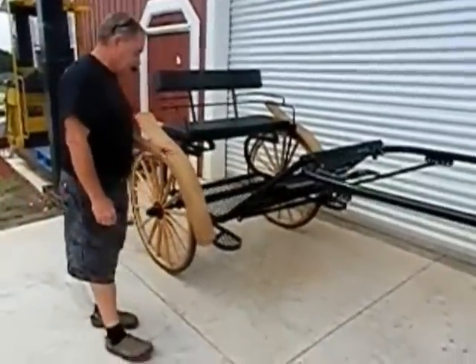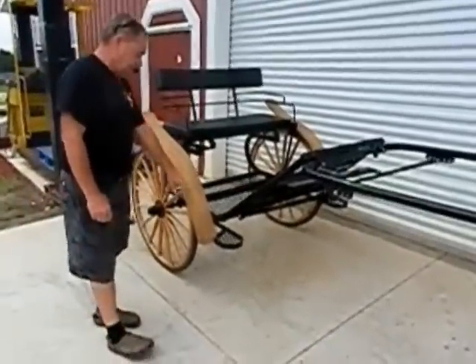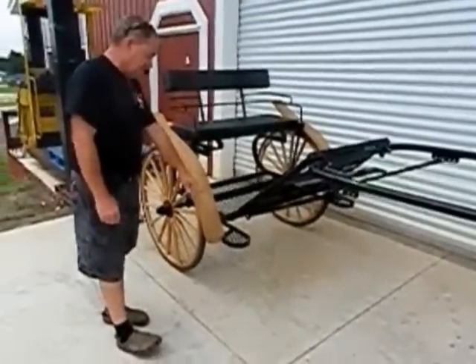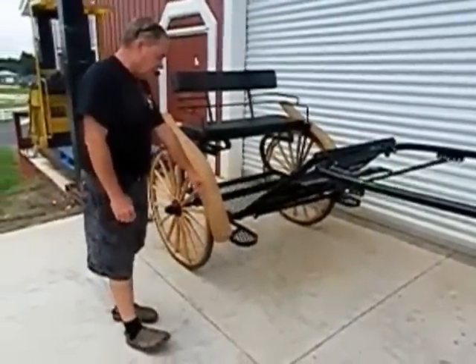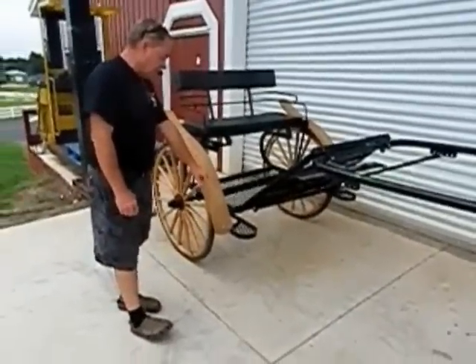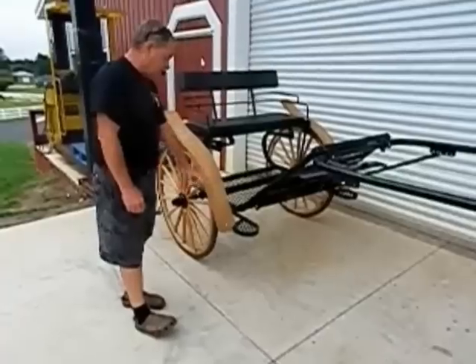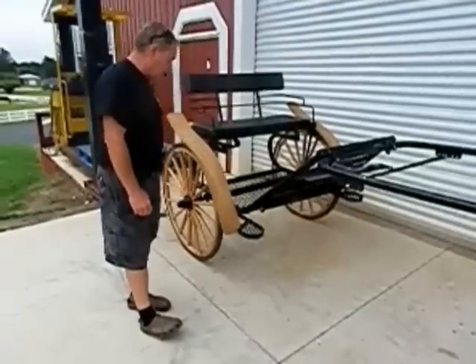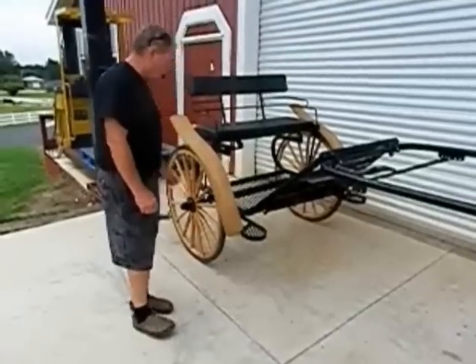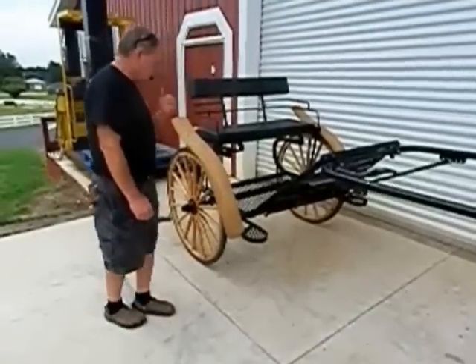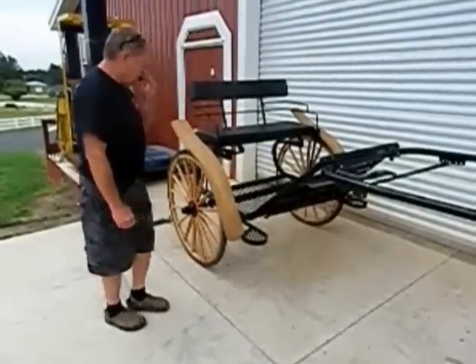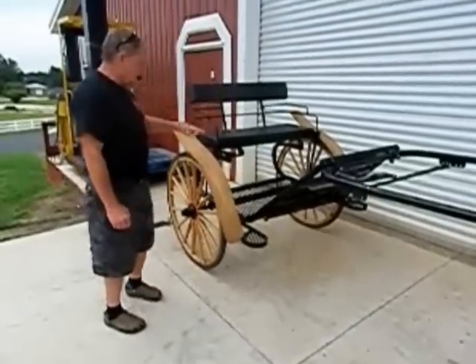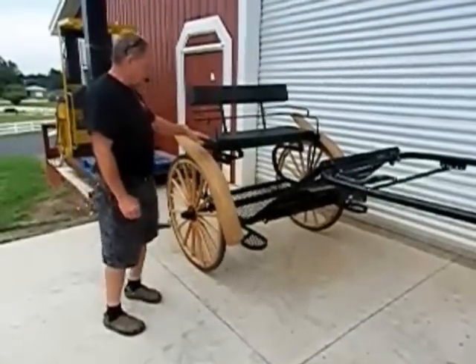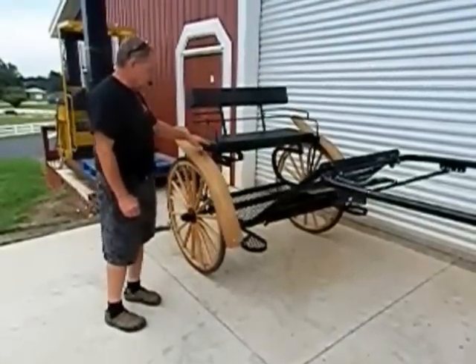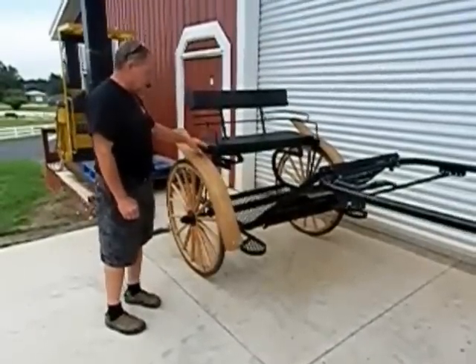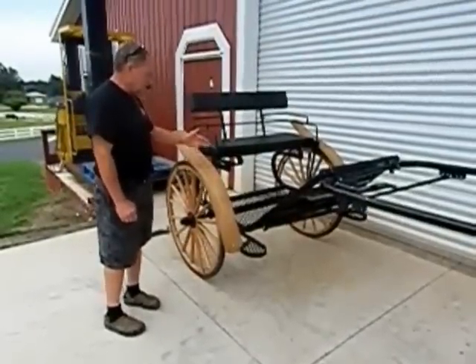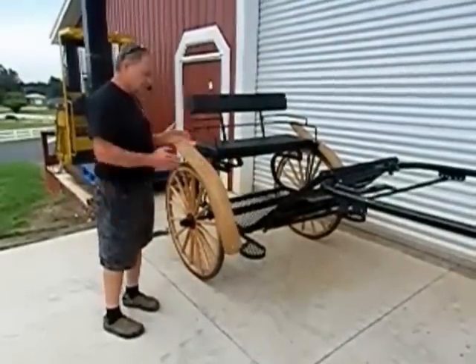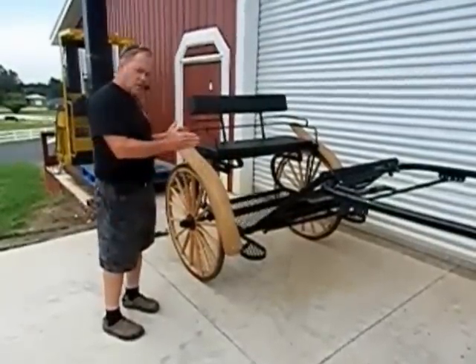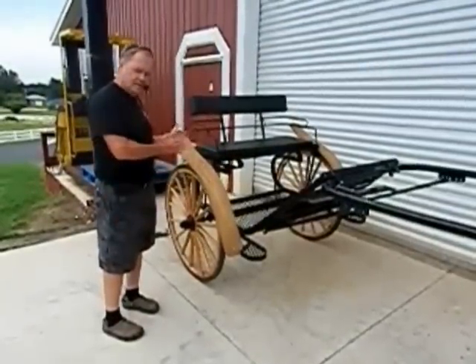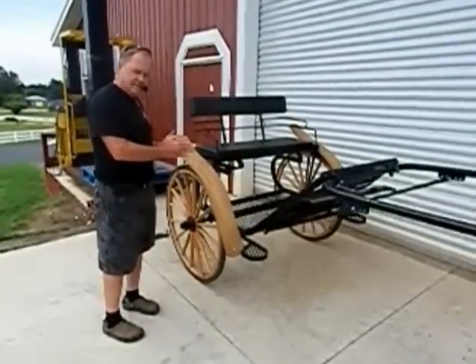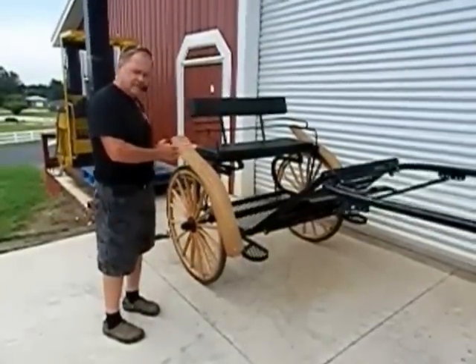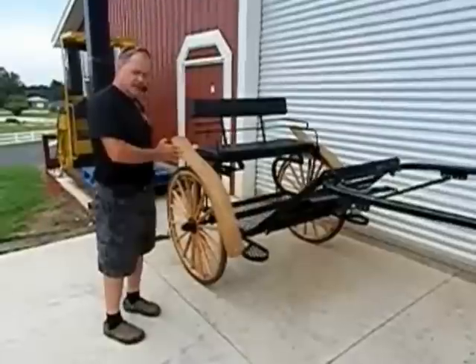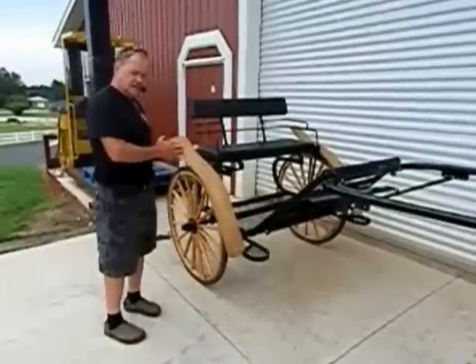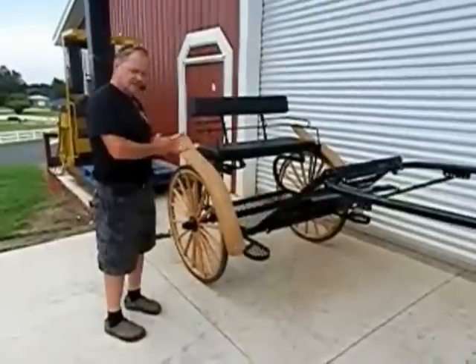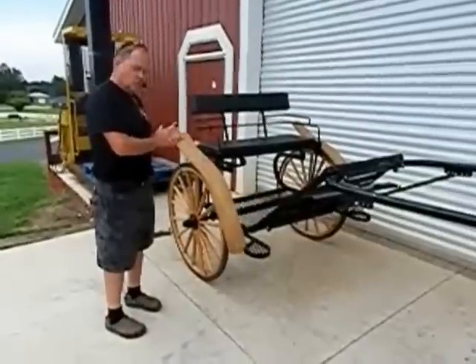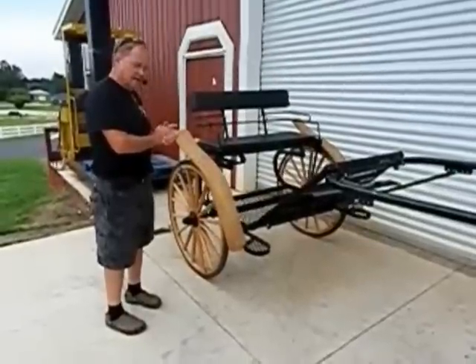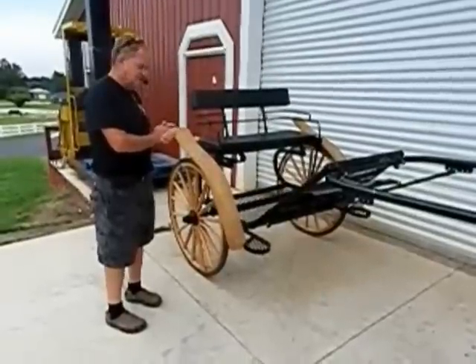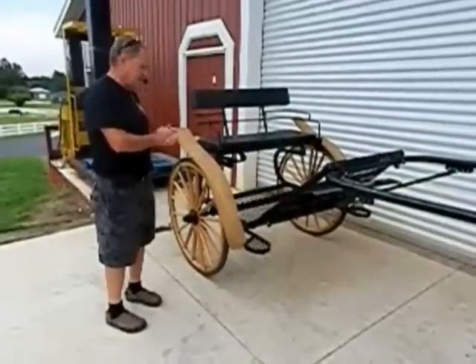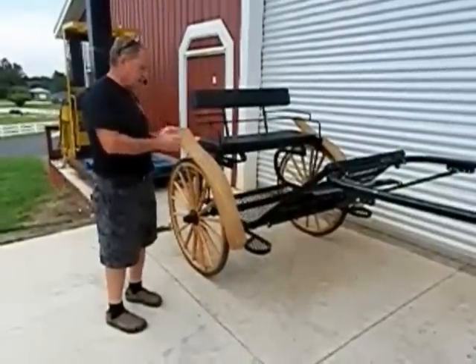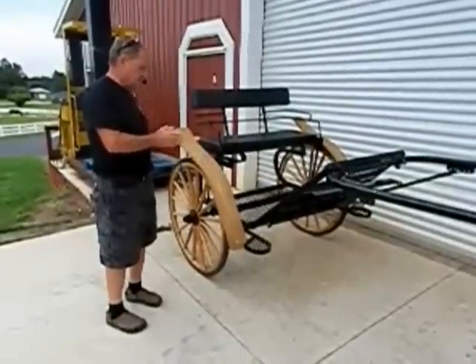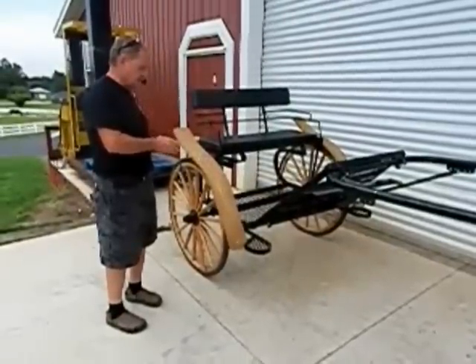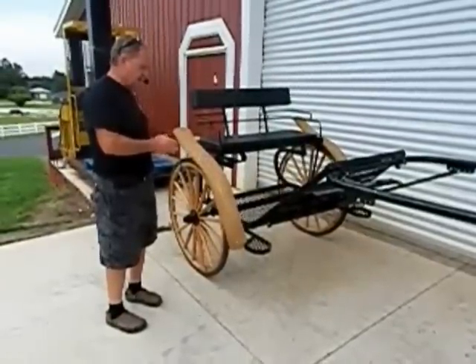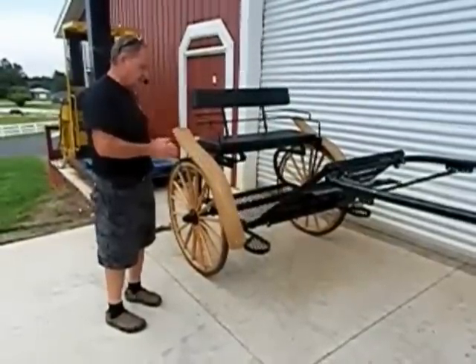It's an easy entry cart. It's all powder coated as well. The seat is adjustable forward and back. Now you can adjust the weight of the shaft to get the ride correct.